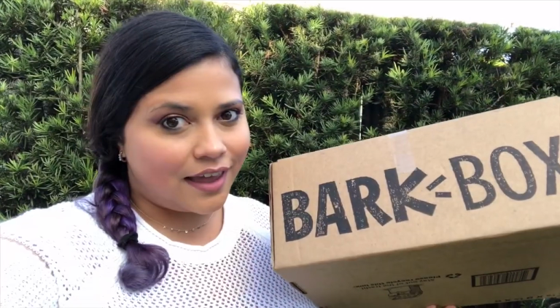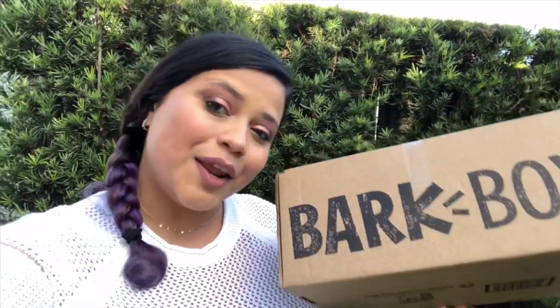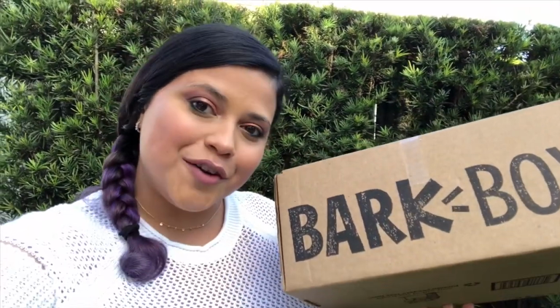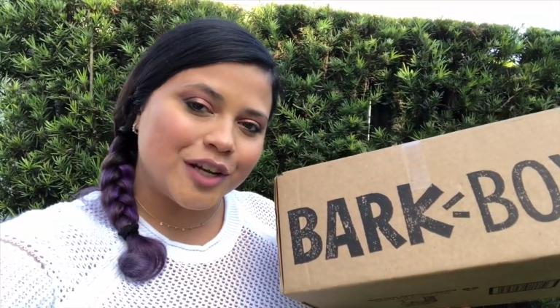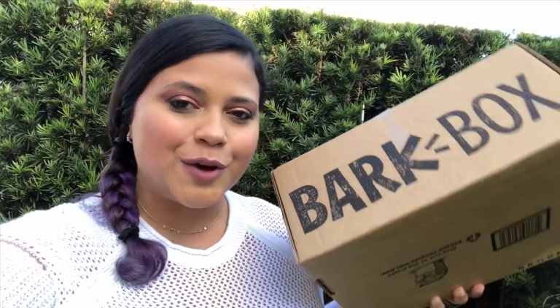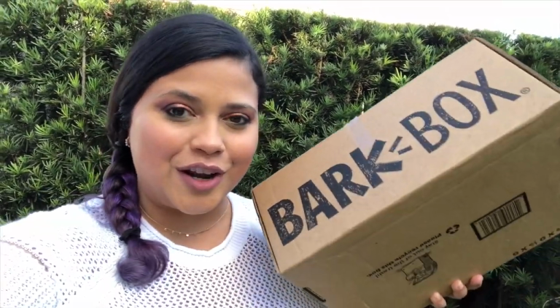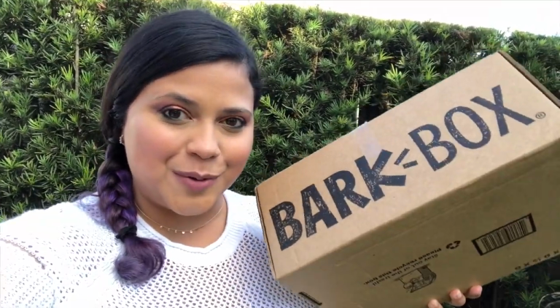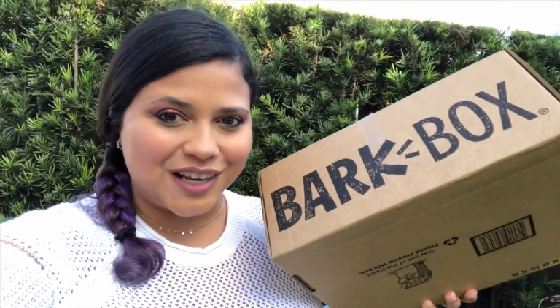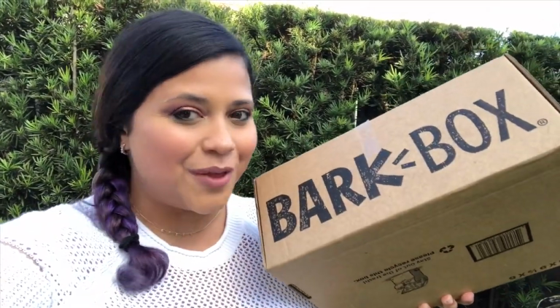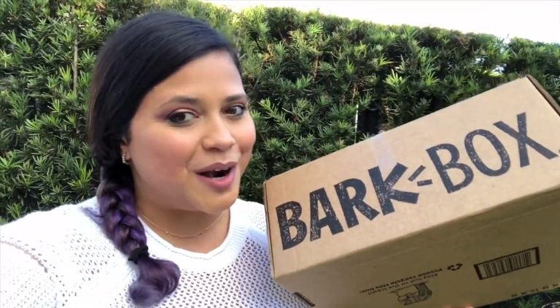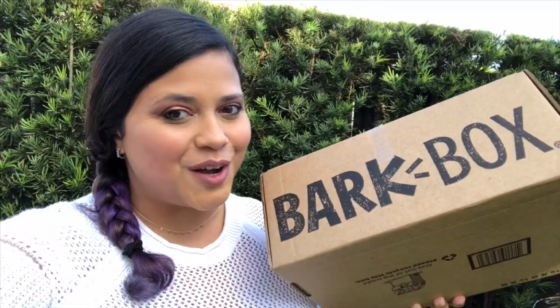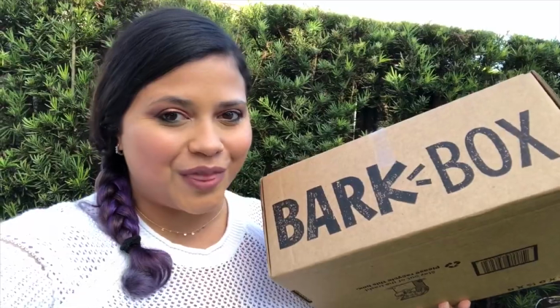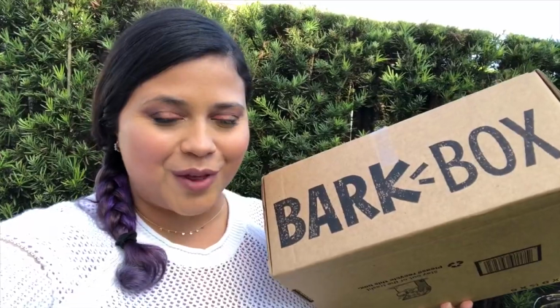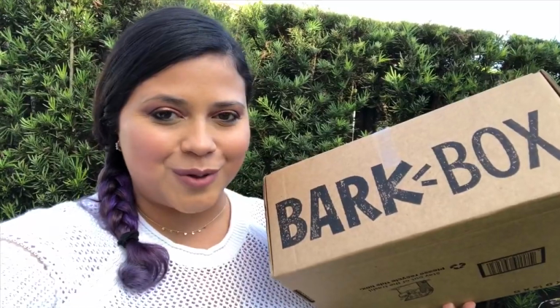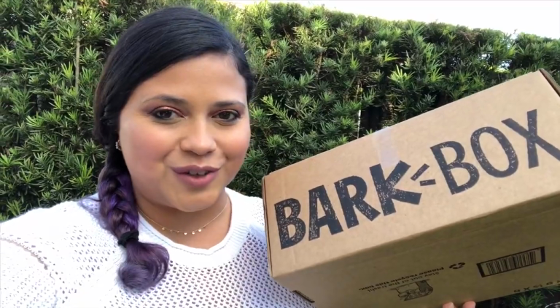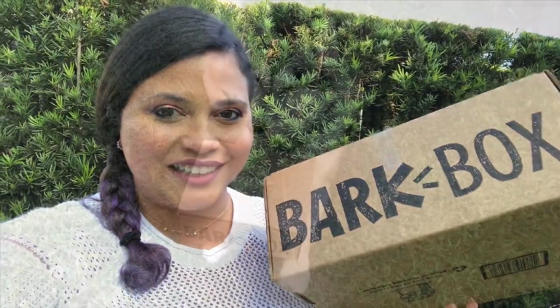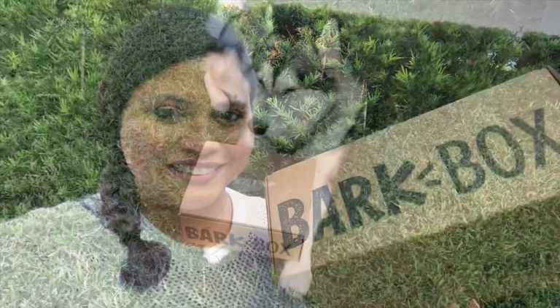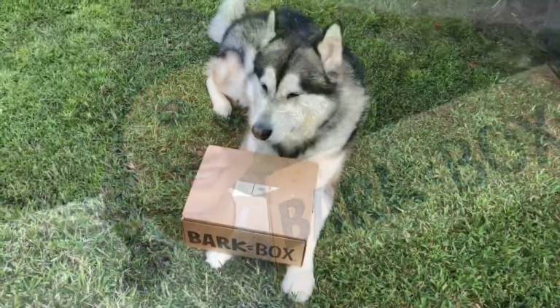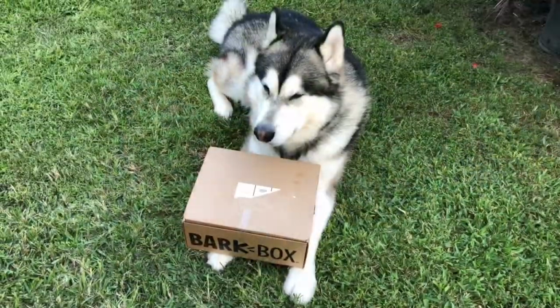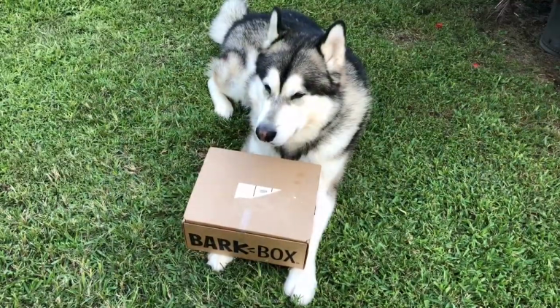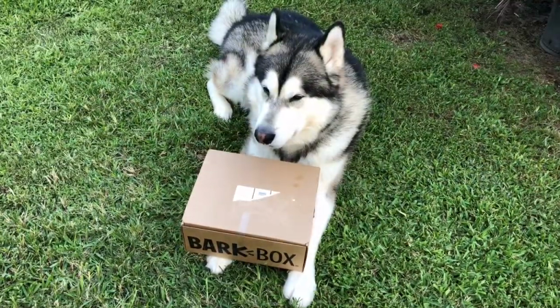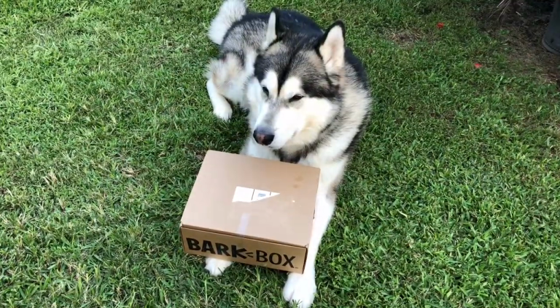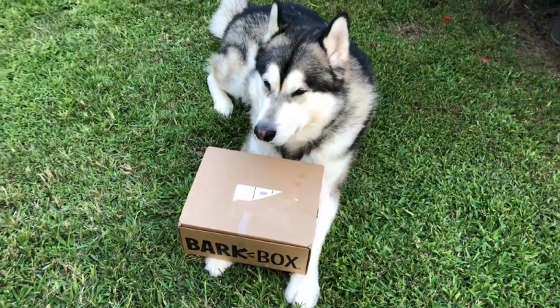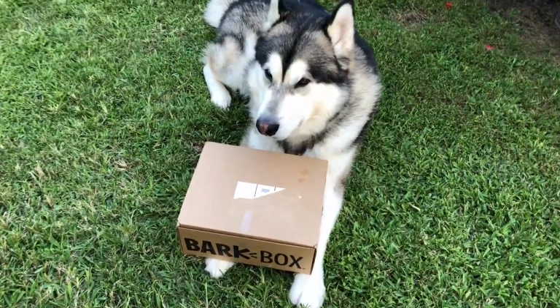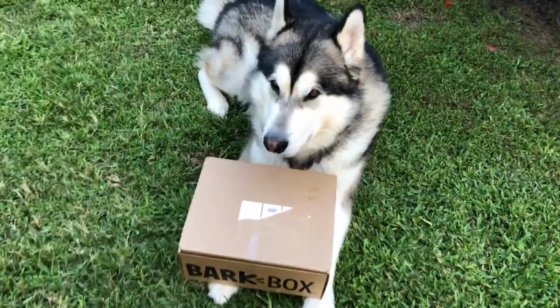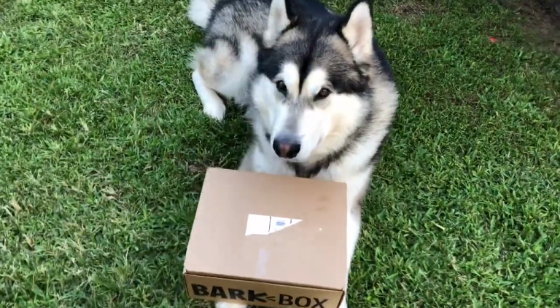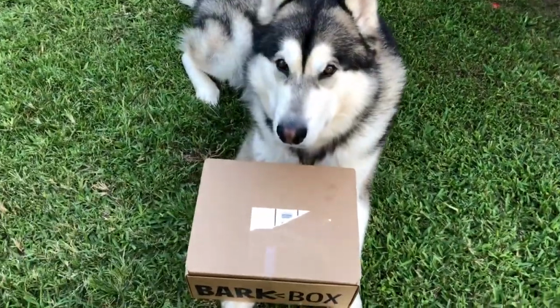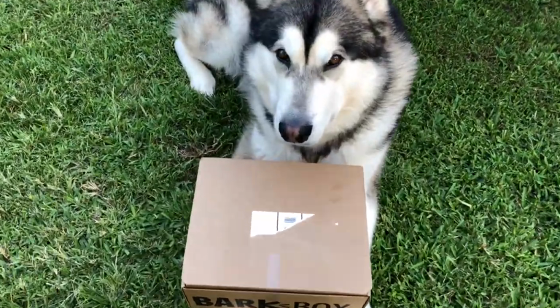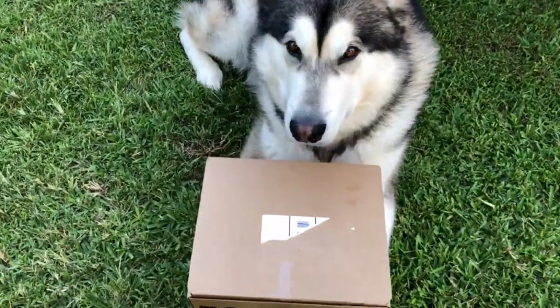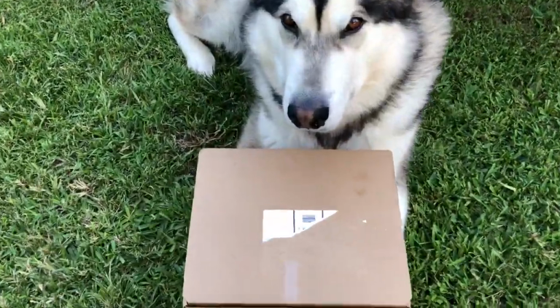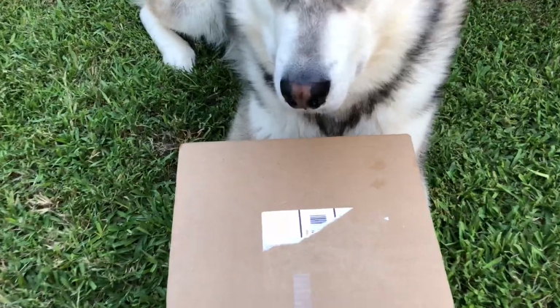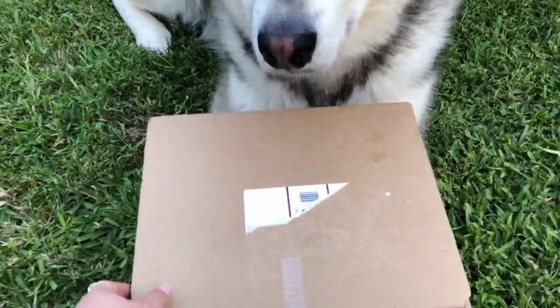Hello everyone! Today we are going to be unboxing the BarkBox book of the month of October. Apollo, let's see what is inside buddy.